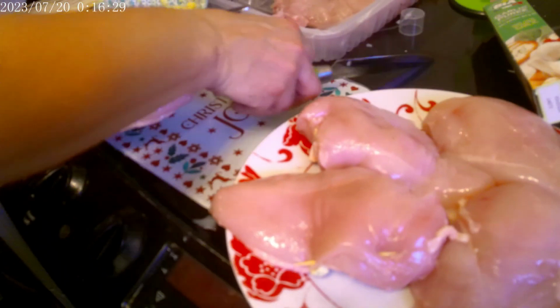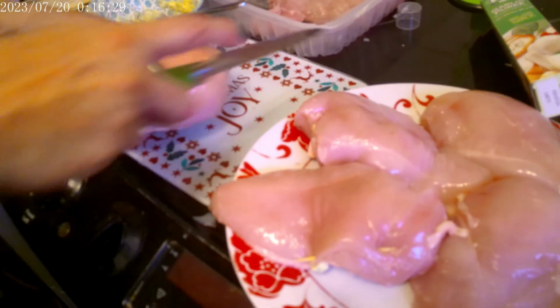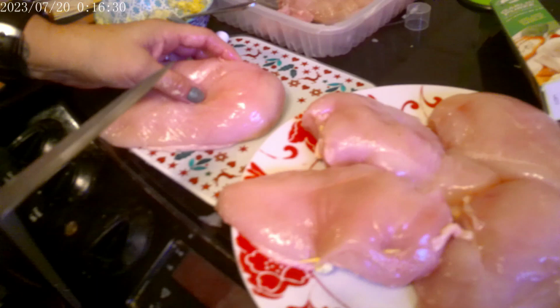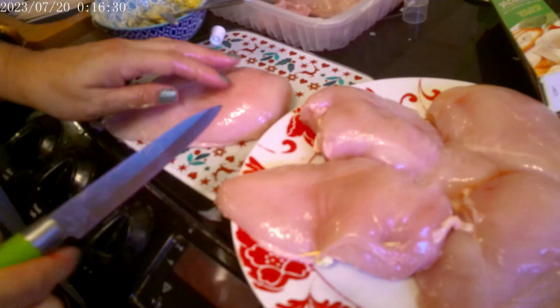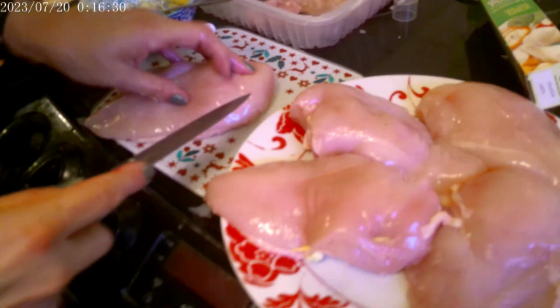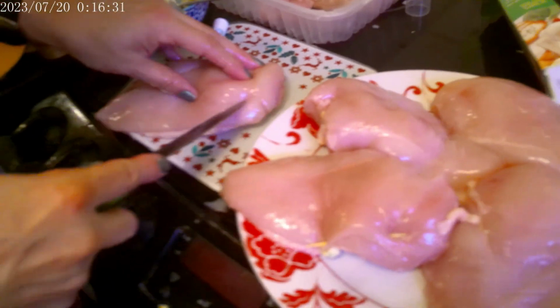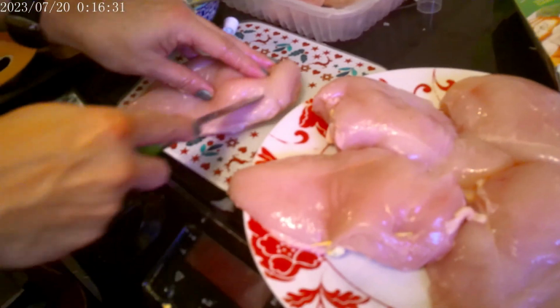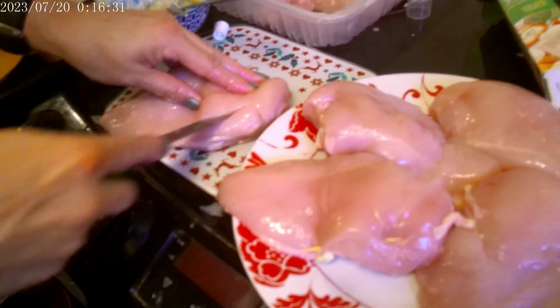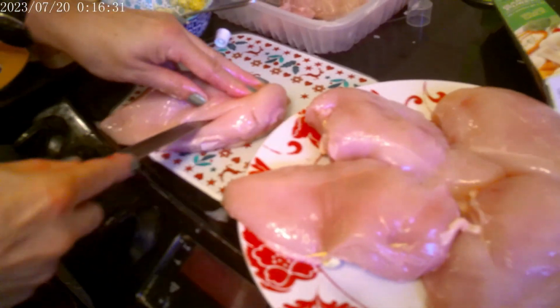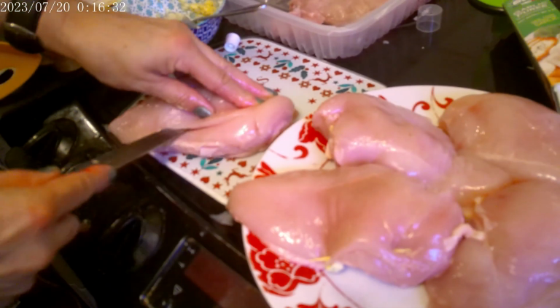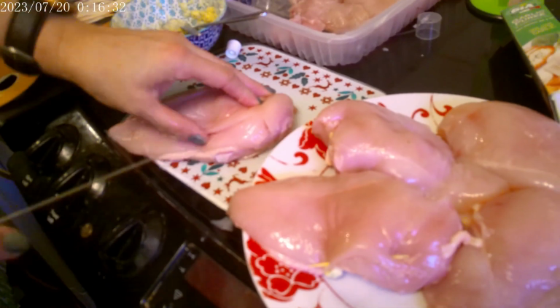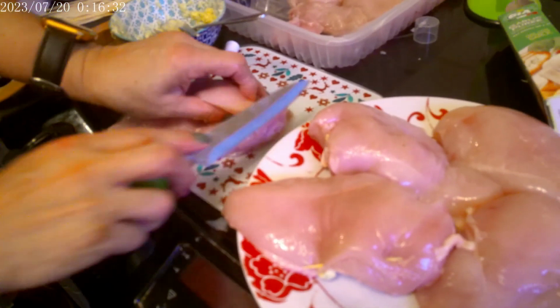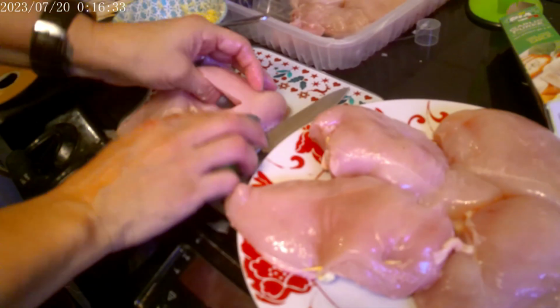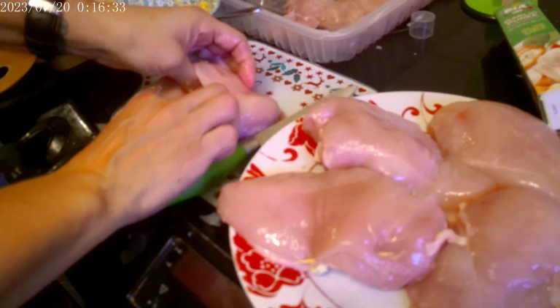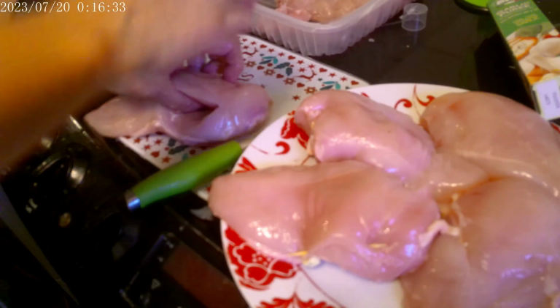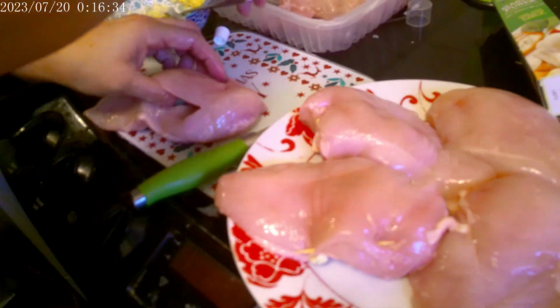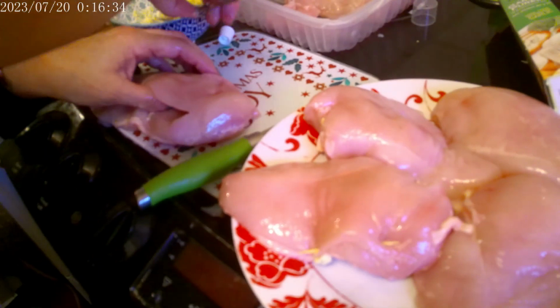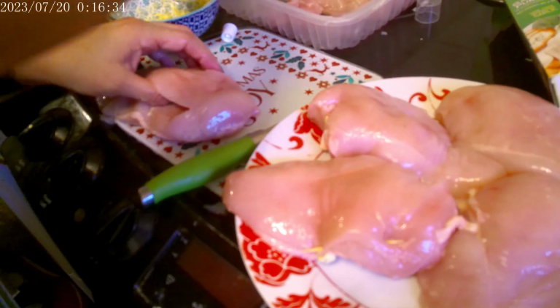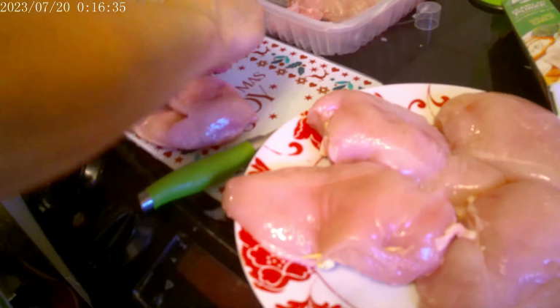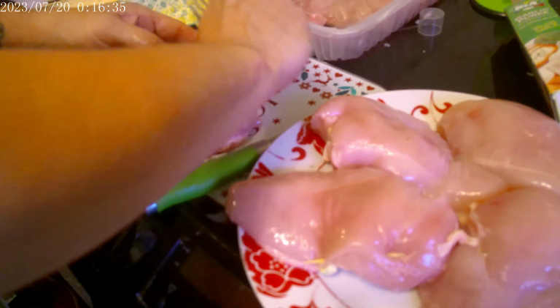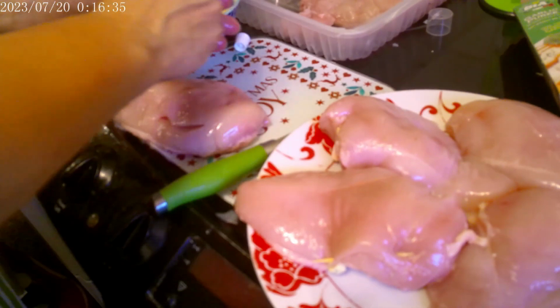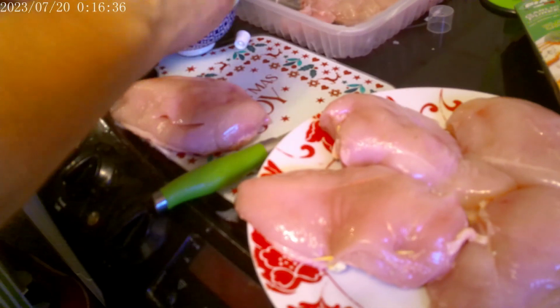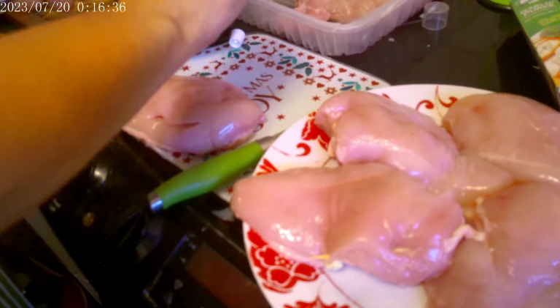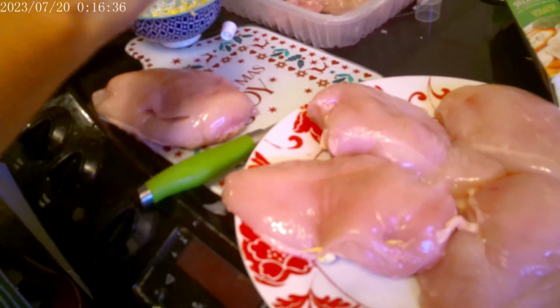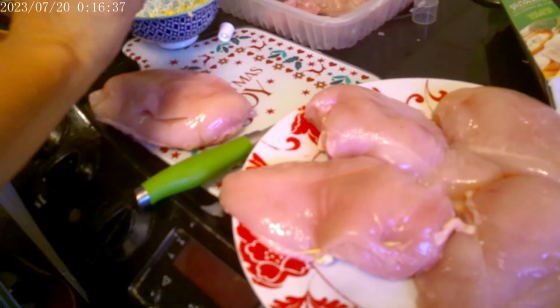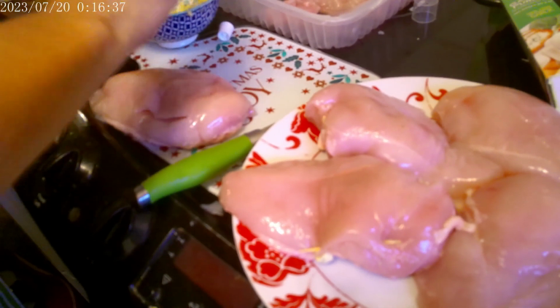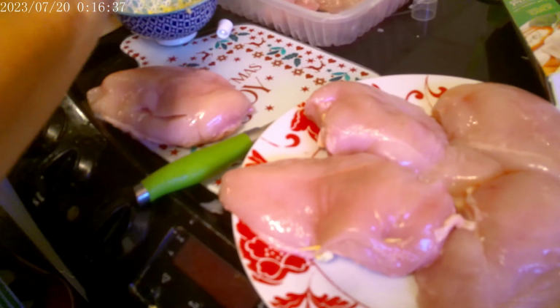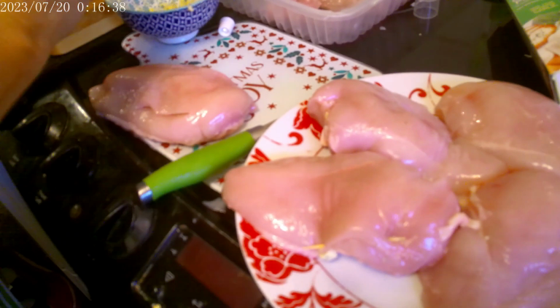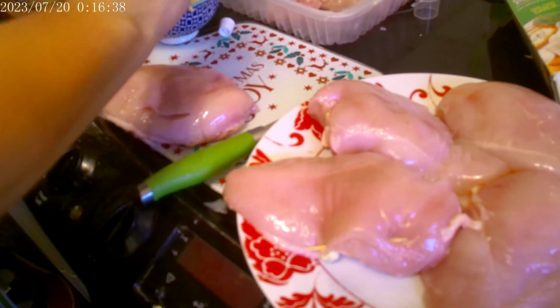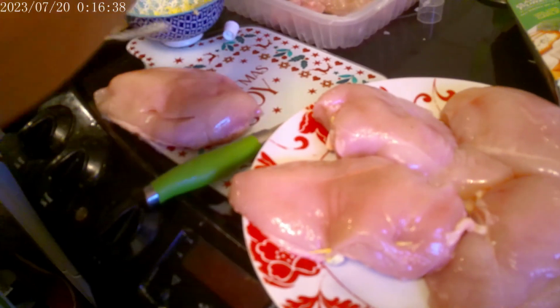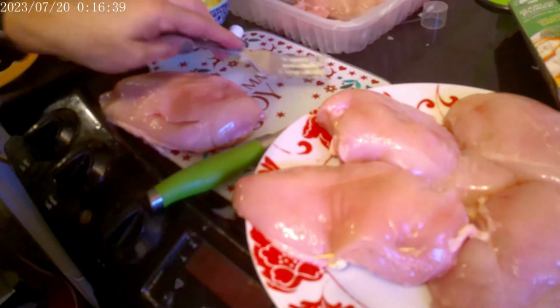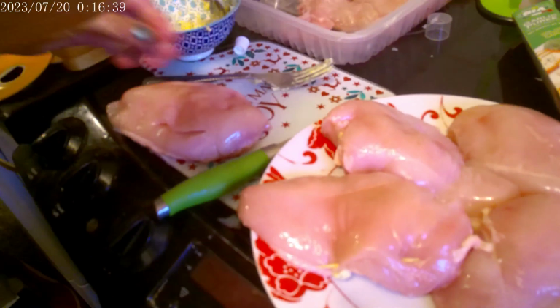I've got five chicken breasts I'm doing and I don't think I'm going to have enough garlic butter filling.